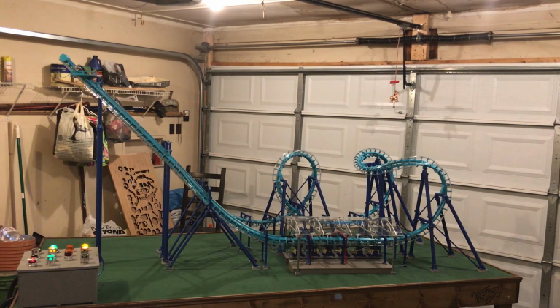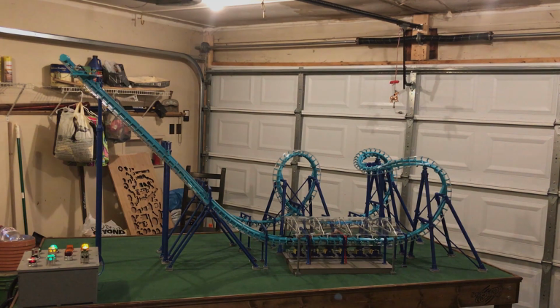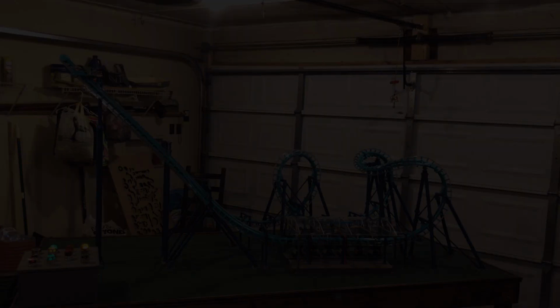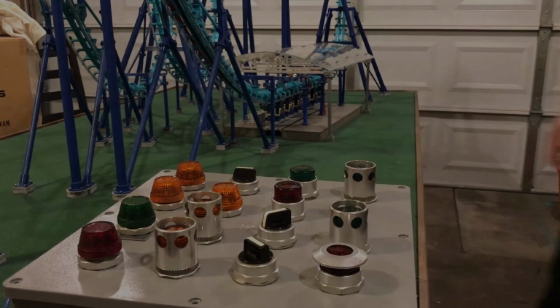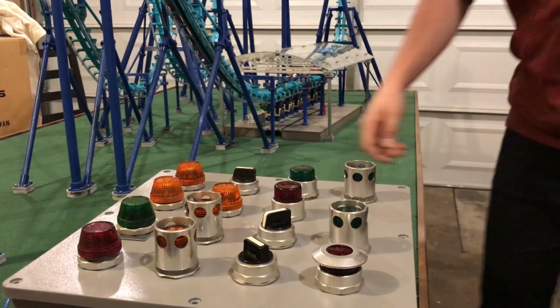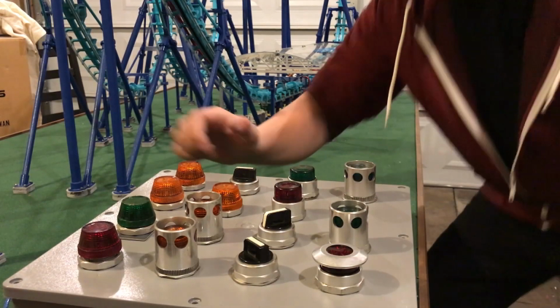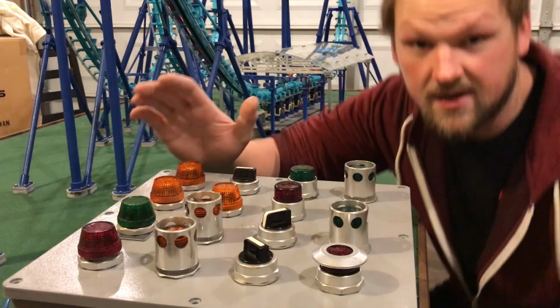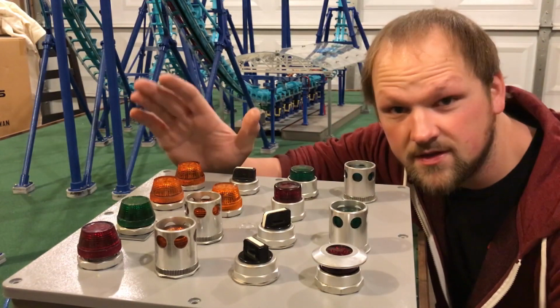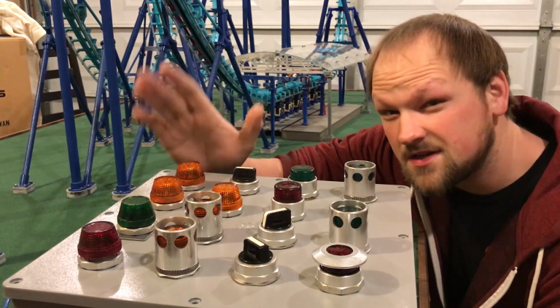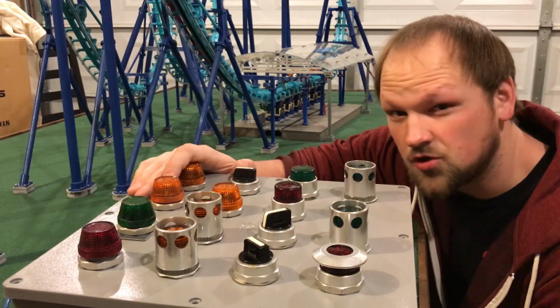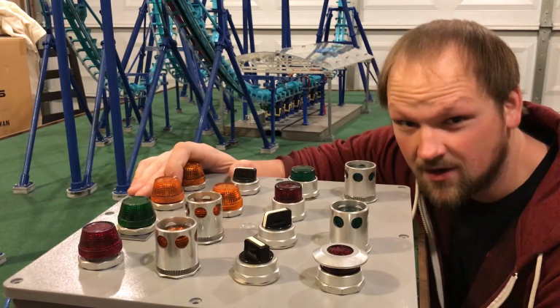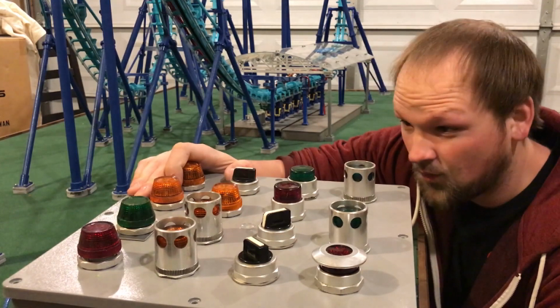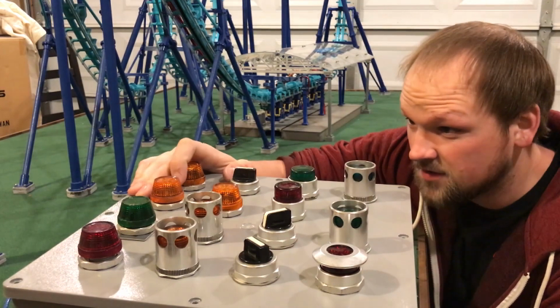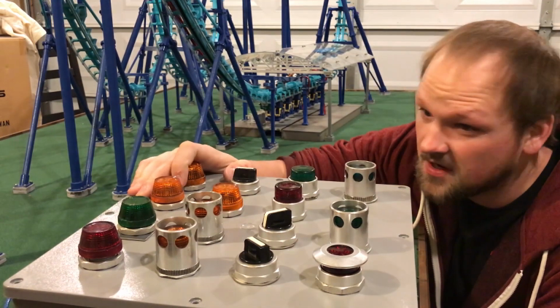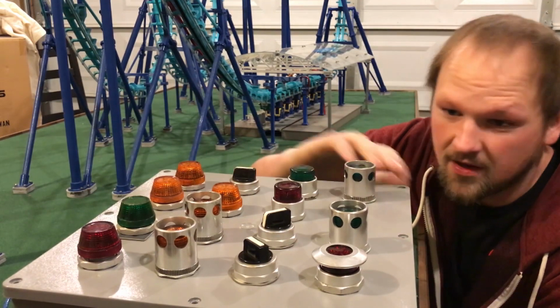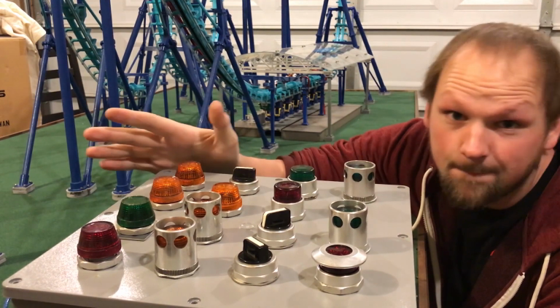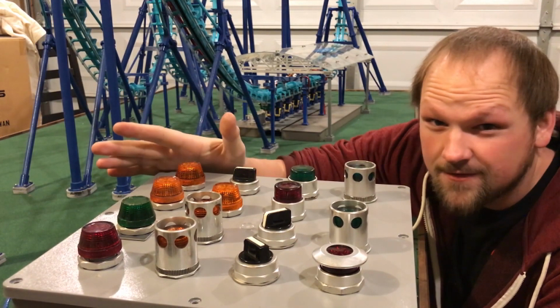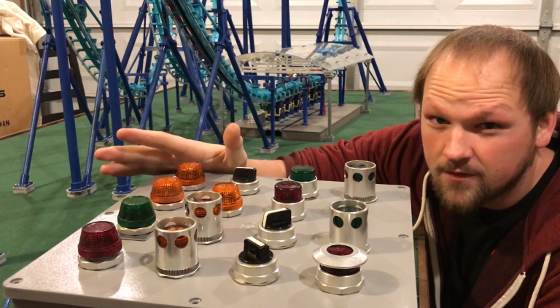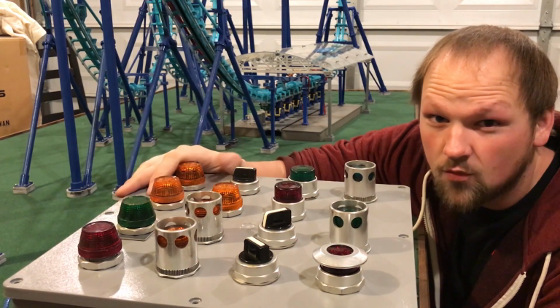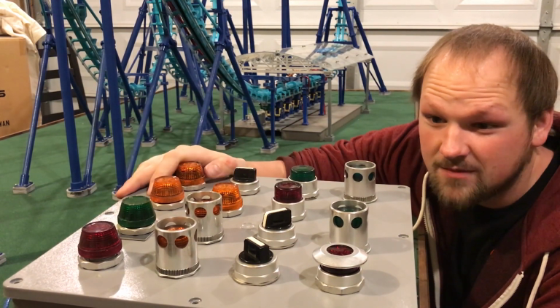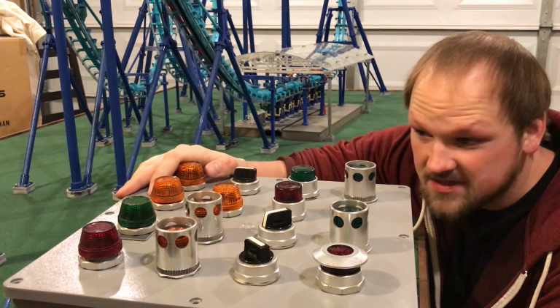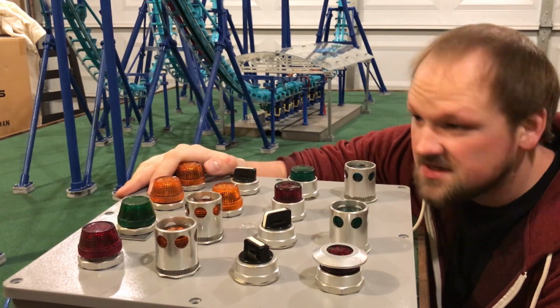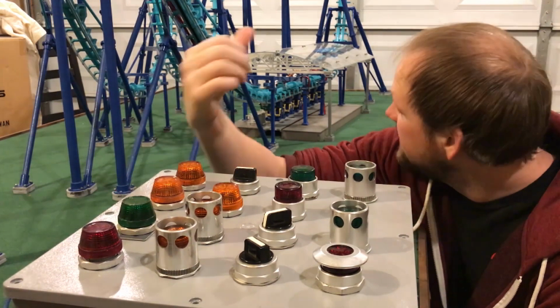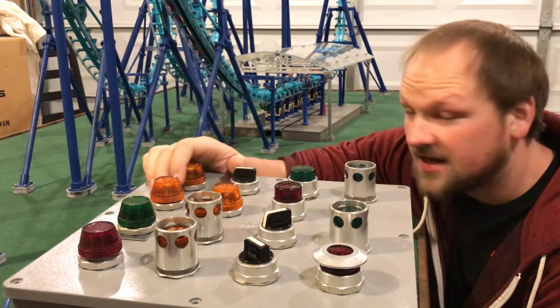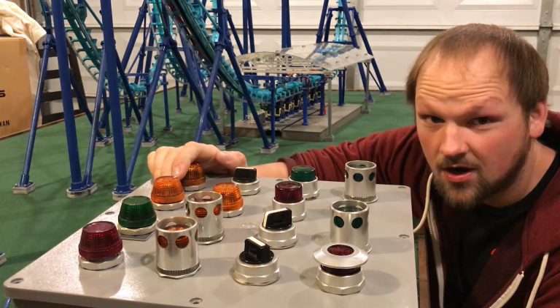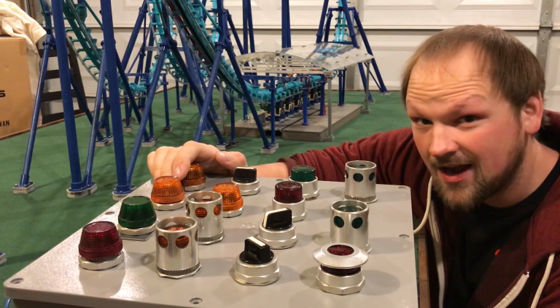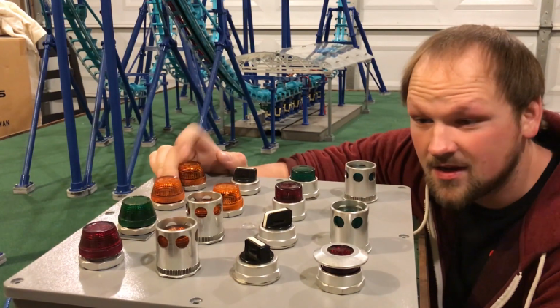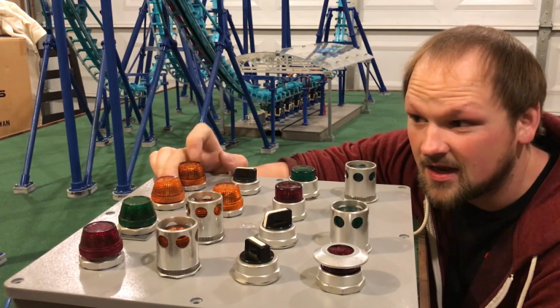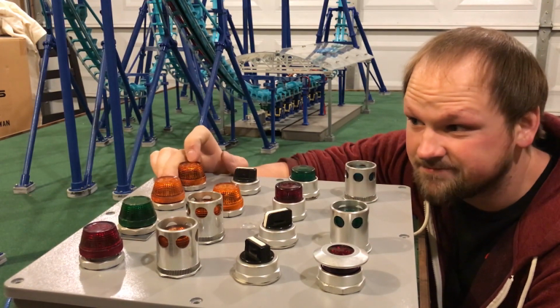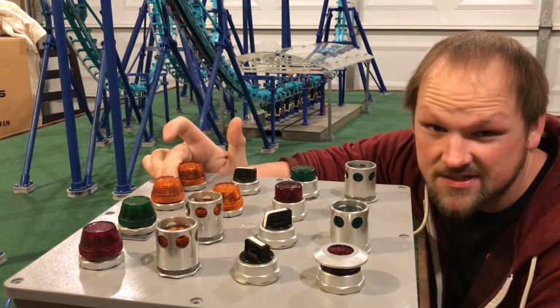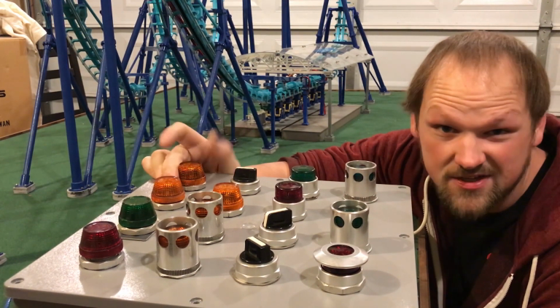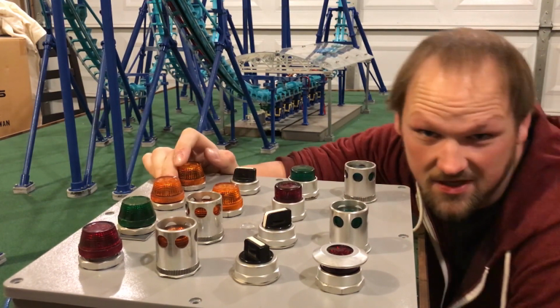And that's it. Alright, so this is the control panel for the roller coaster. I'm gonna give you a brief overview of what every button does, and you can check out the car behind me and see what each button does.